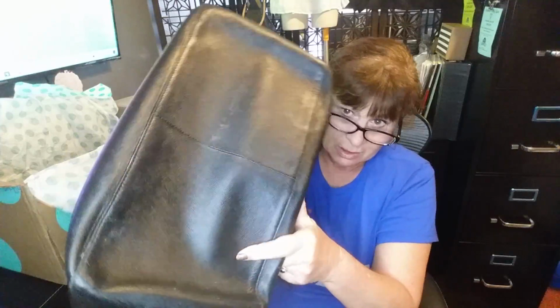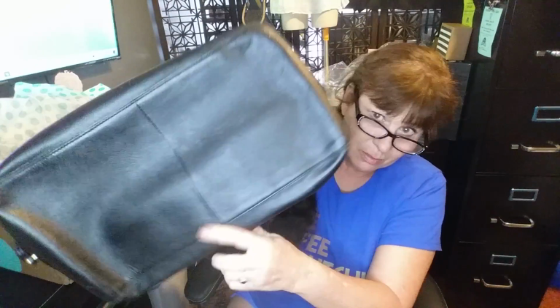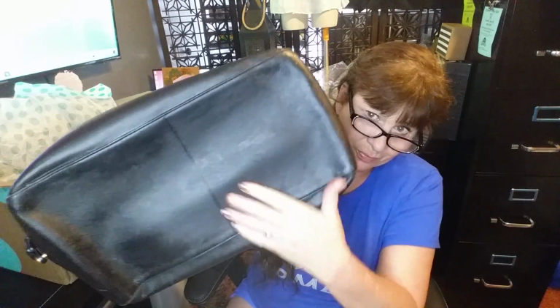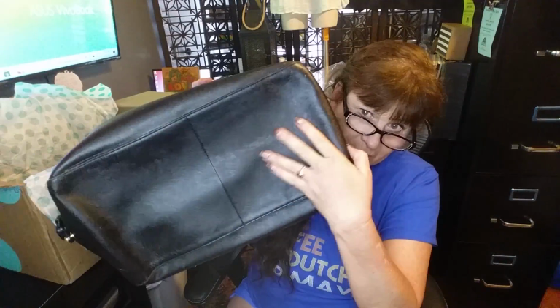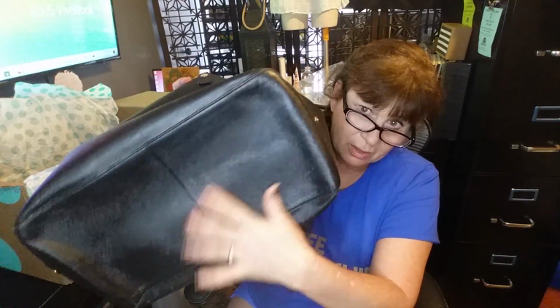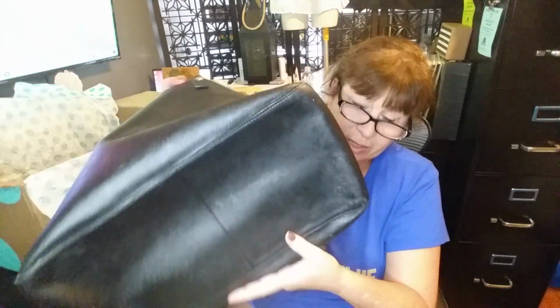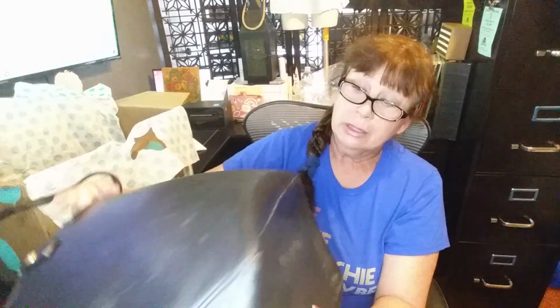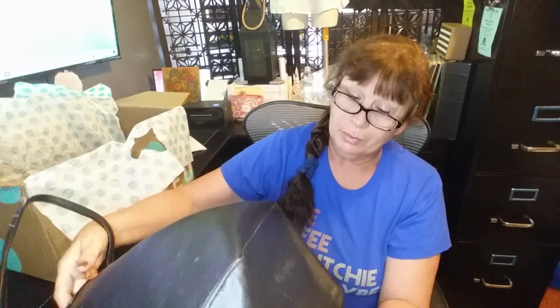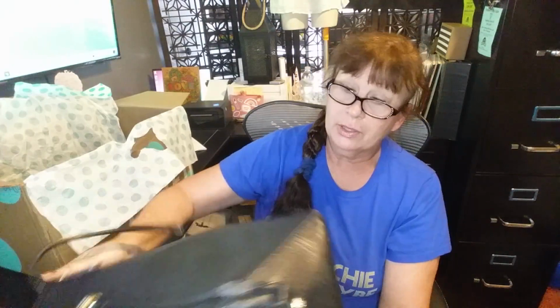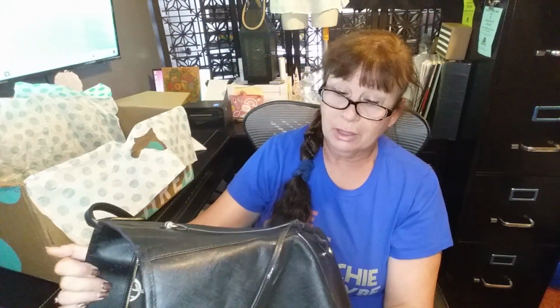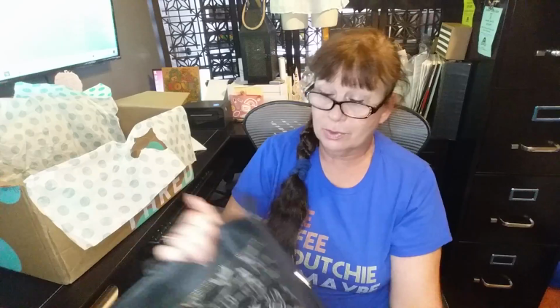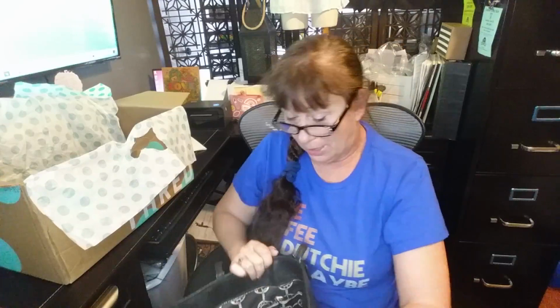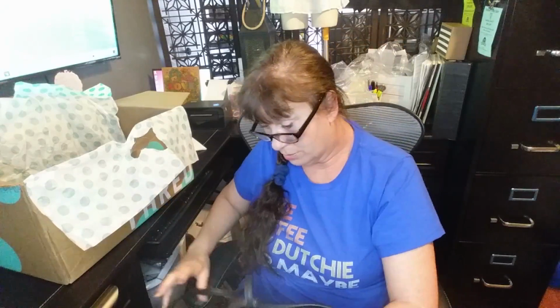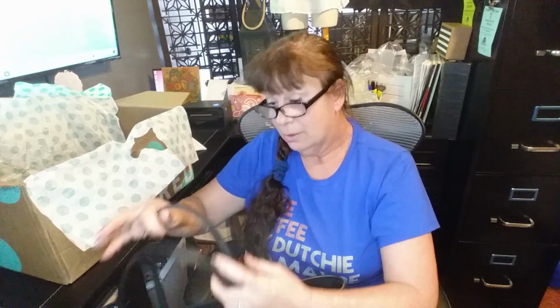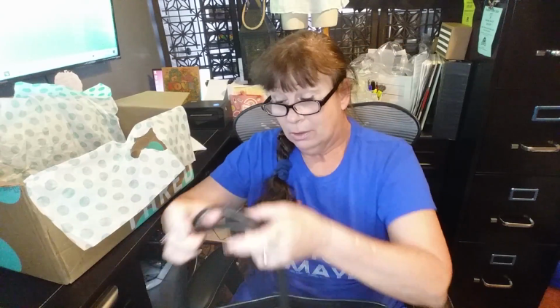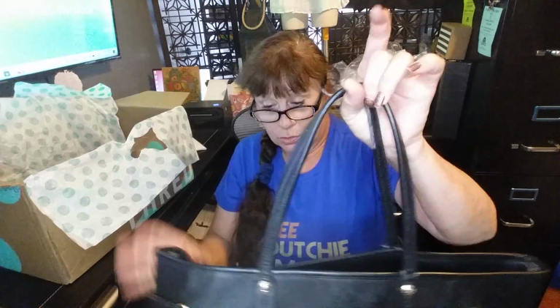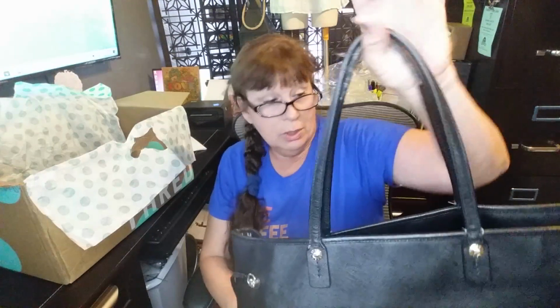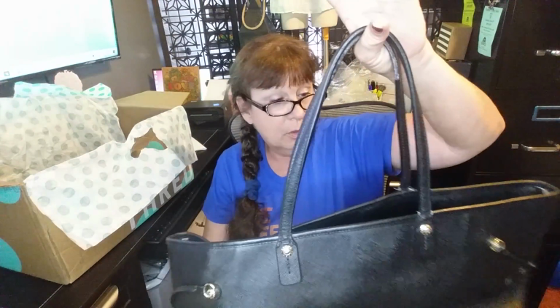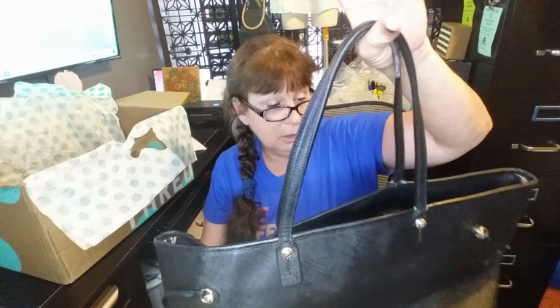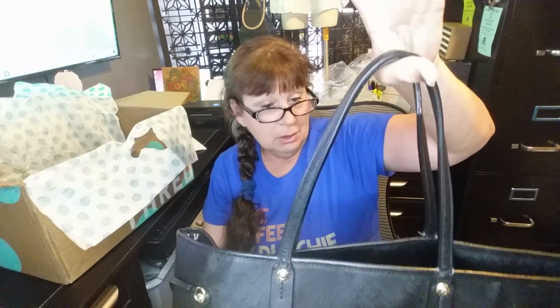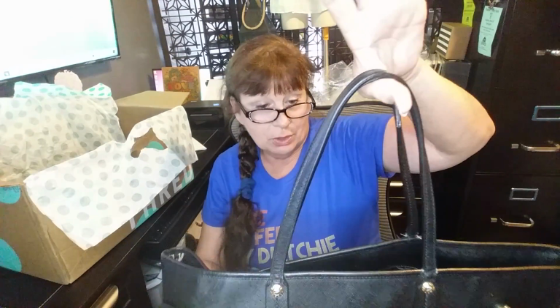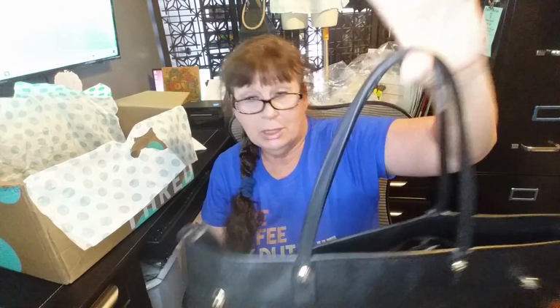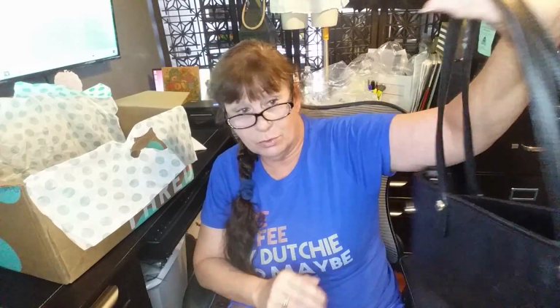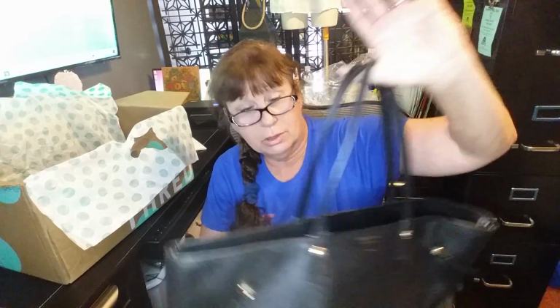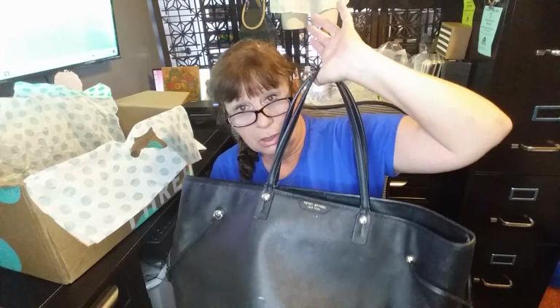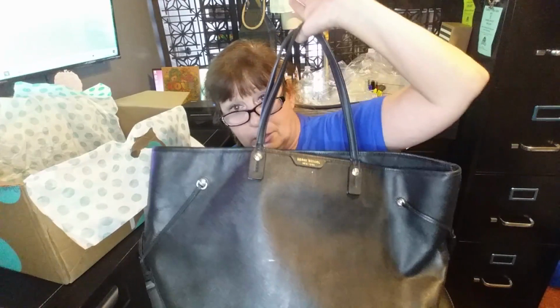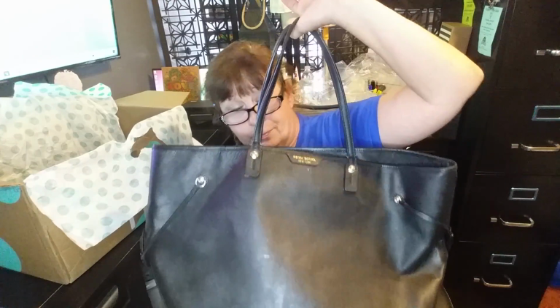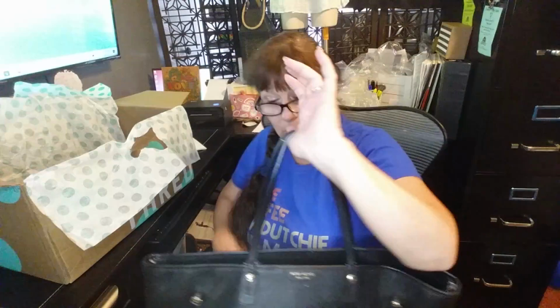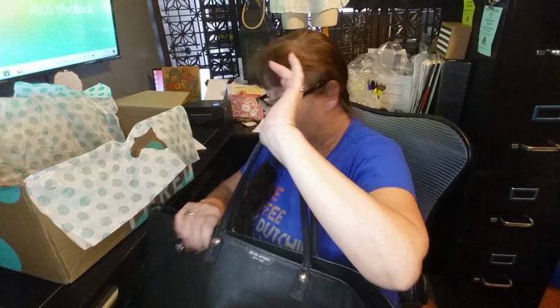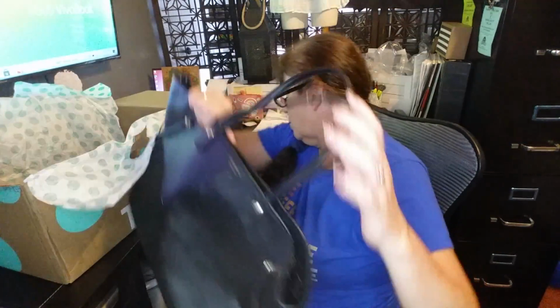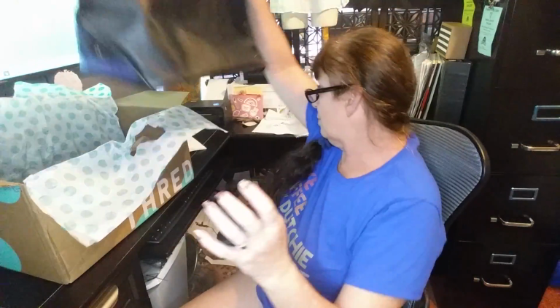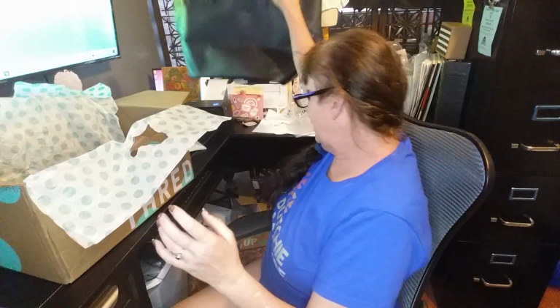It looks like it'll clean up. I think the main thing with this one is just the handles. So hopefully, Mr. Henry Bendel of New York, you're worth some good money.